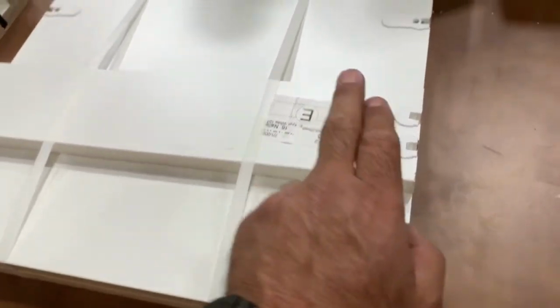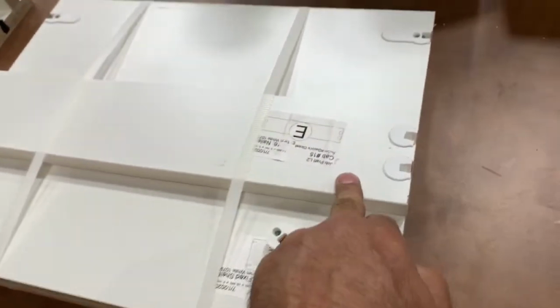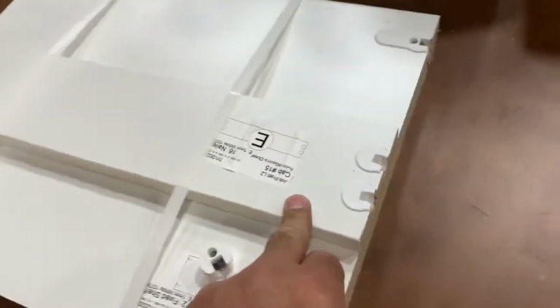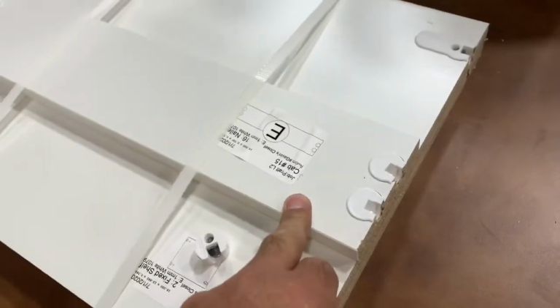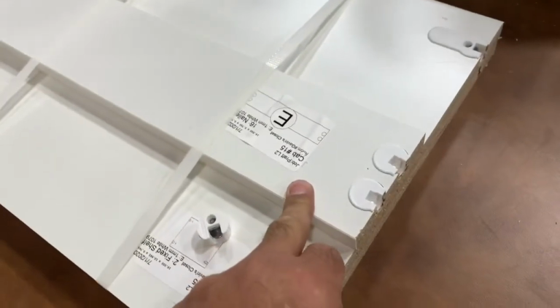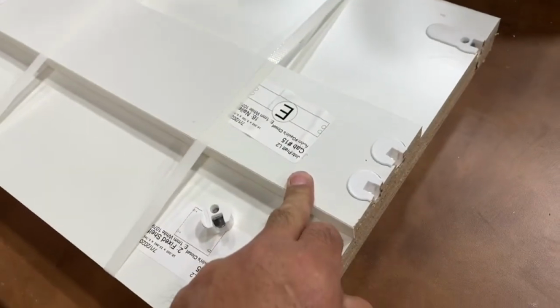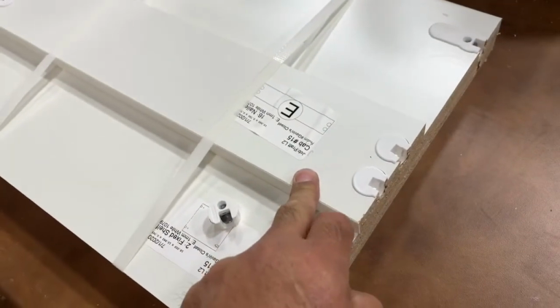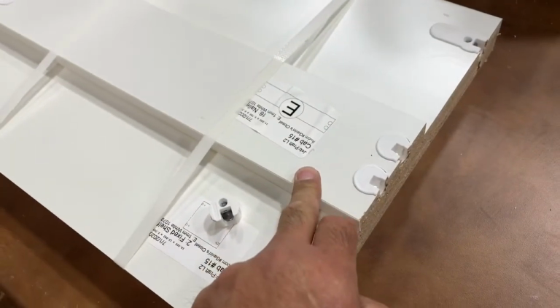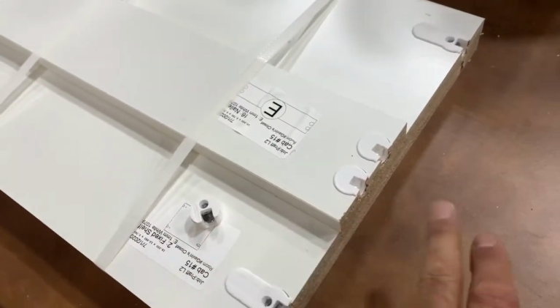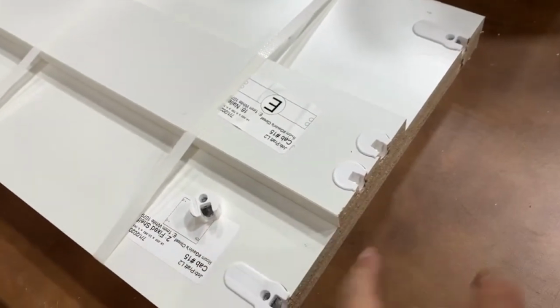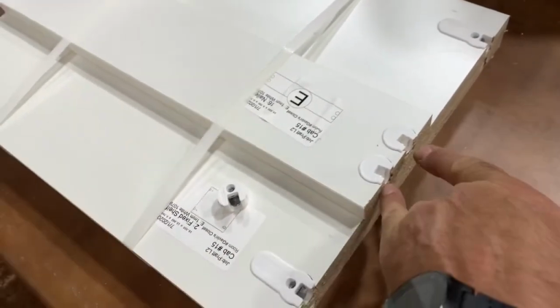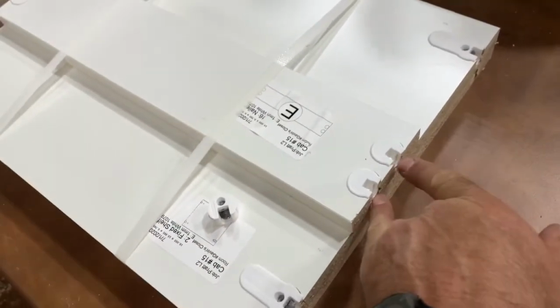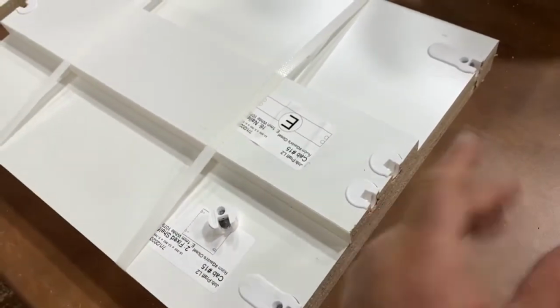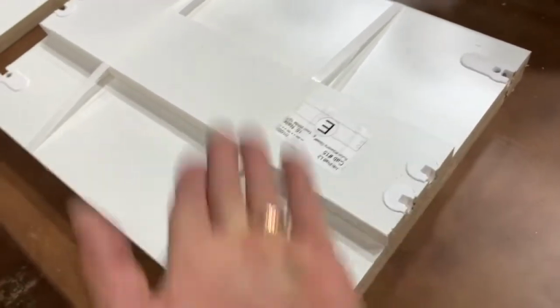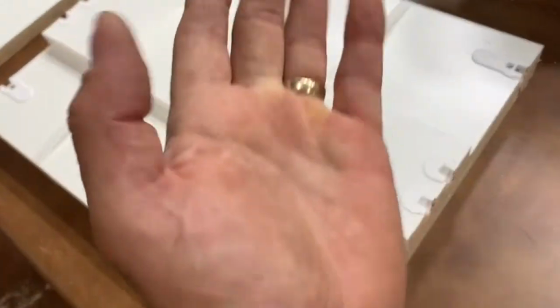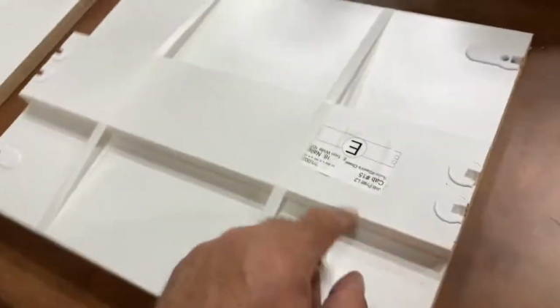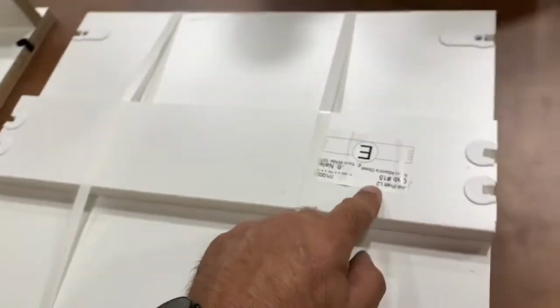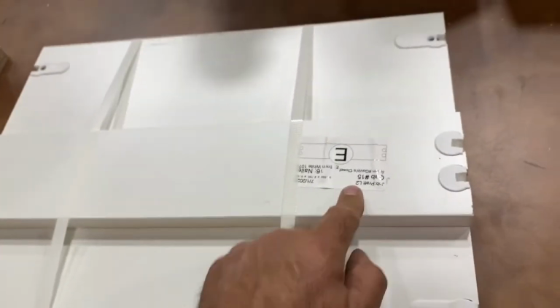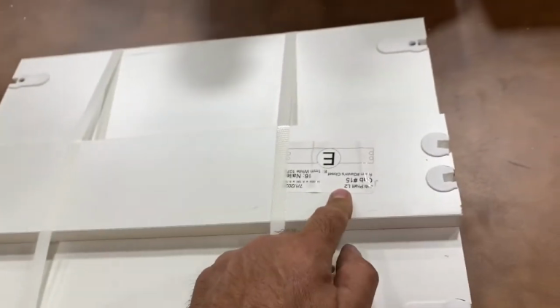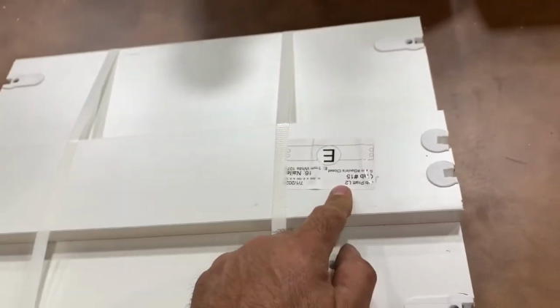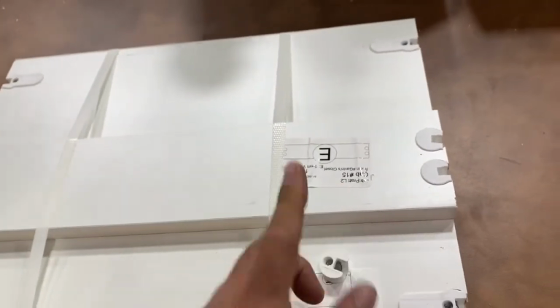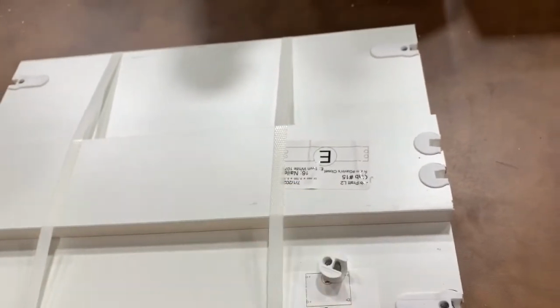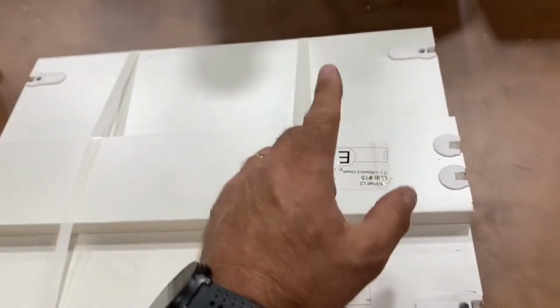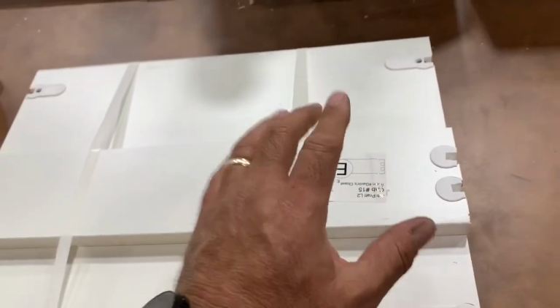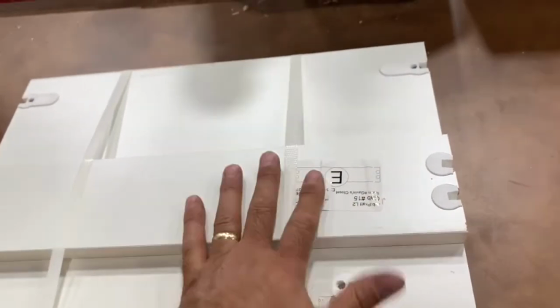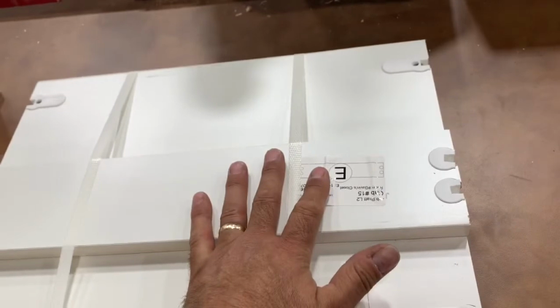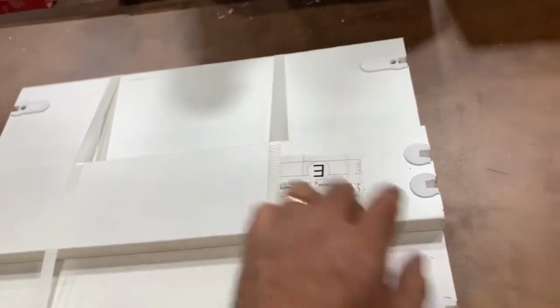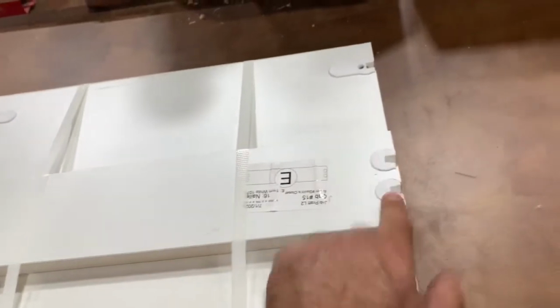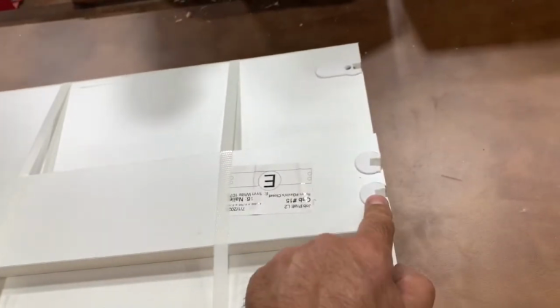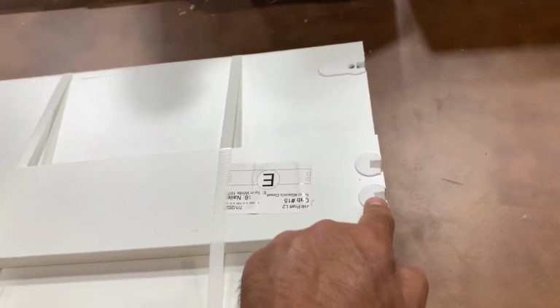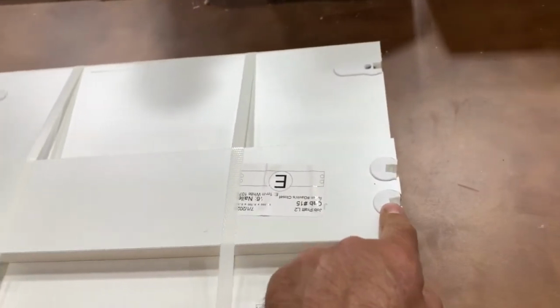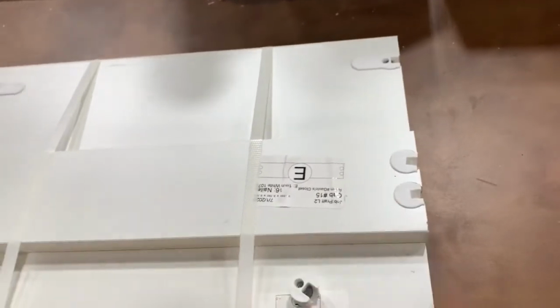This here is a nailer that we use for support. It'll have two dowels that go into a vertical and press in, and then we'll install that with a screw — we'll put a screw into the stud — and that adds extra support. That's where we use the non-cammed one.